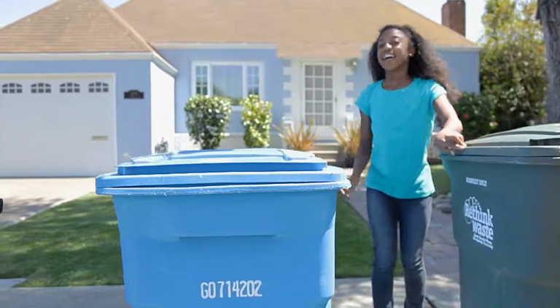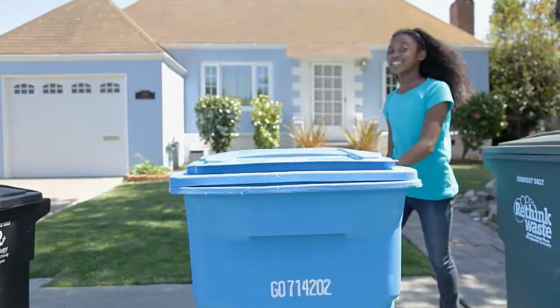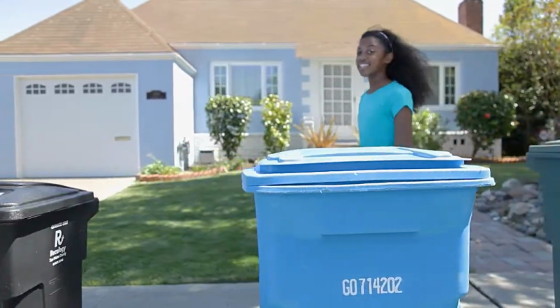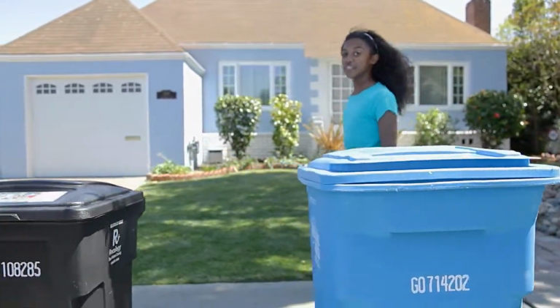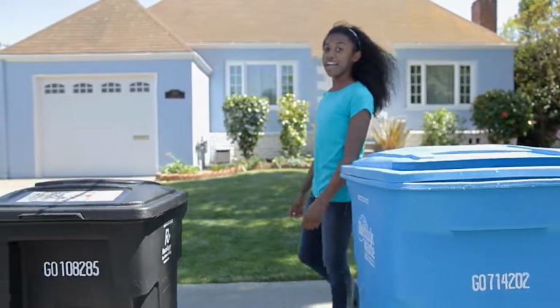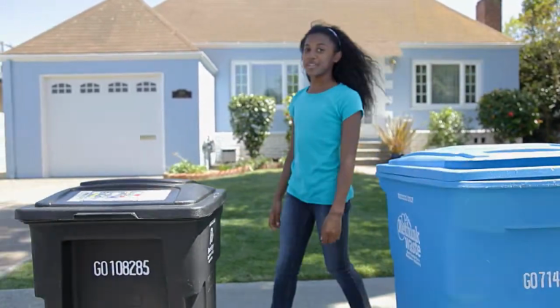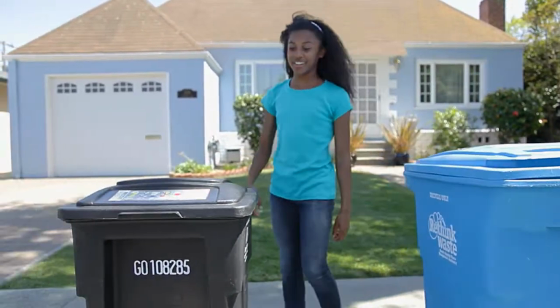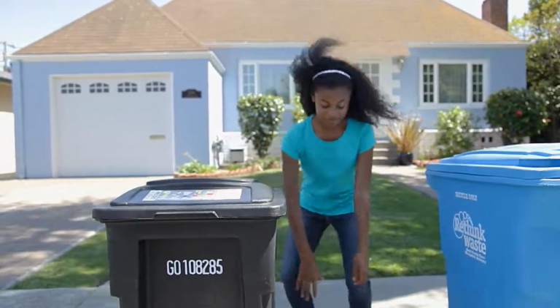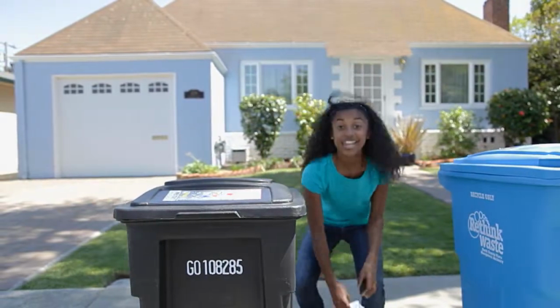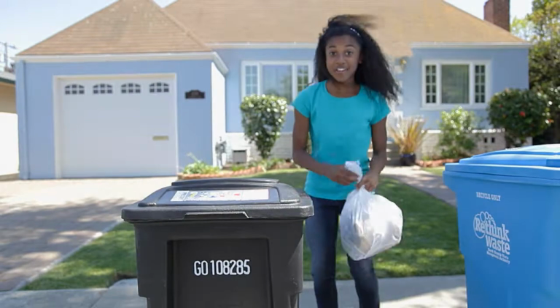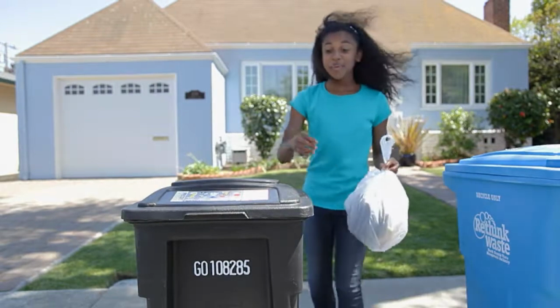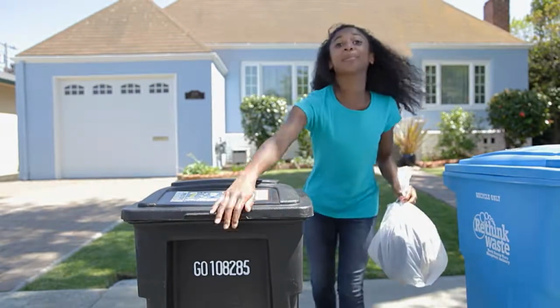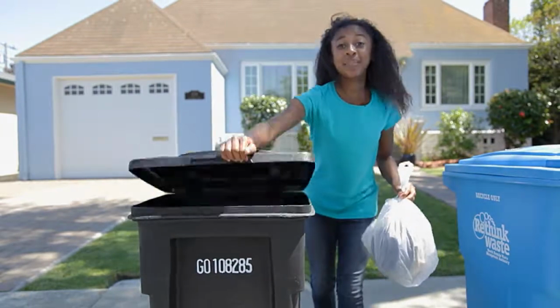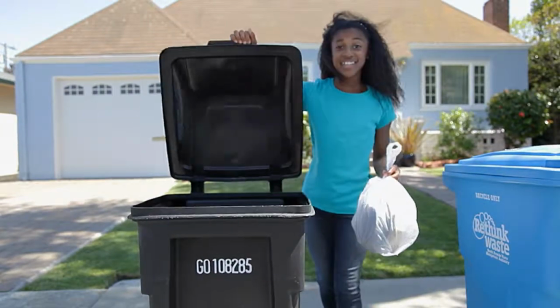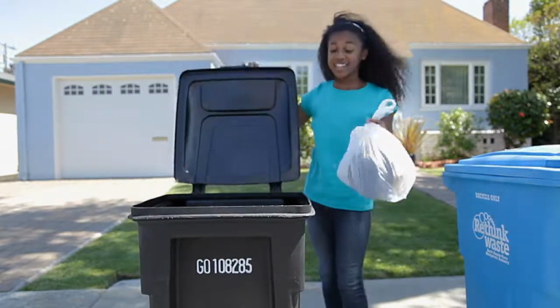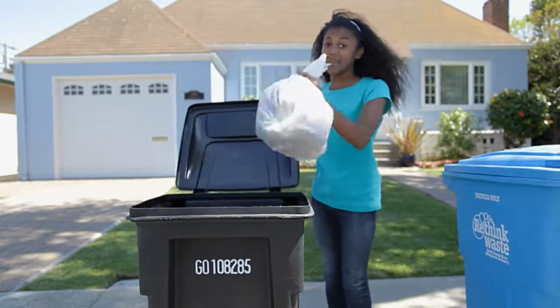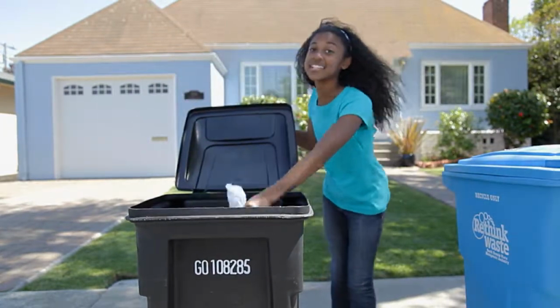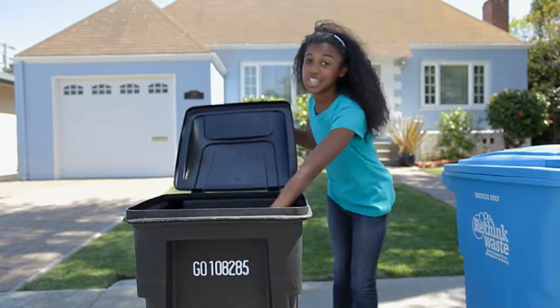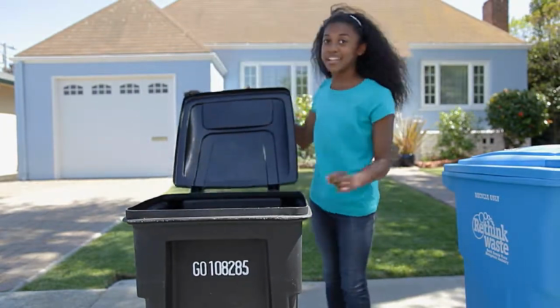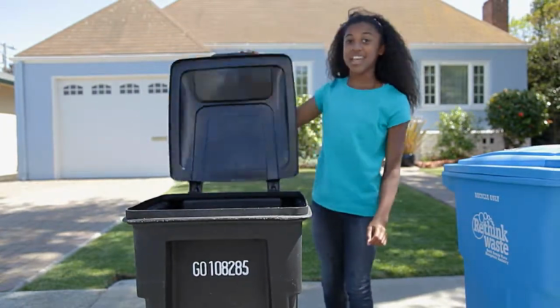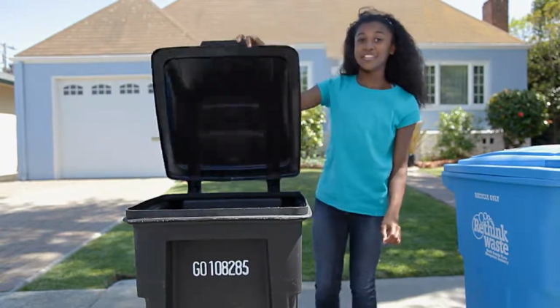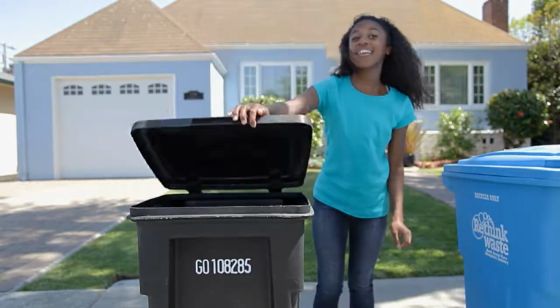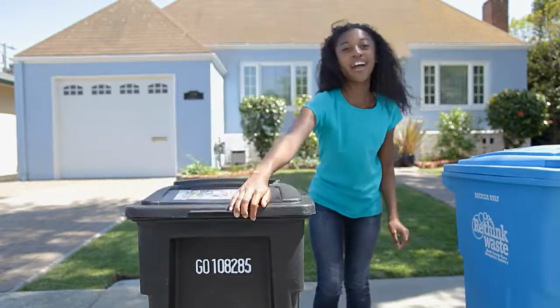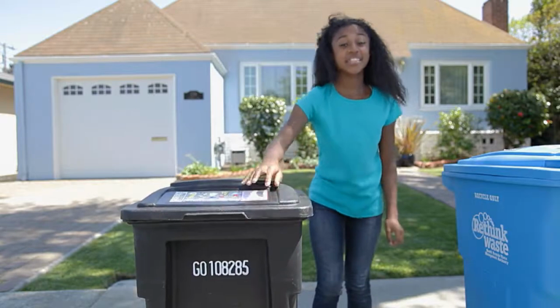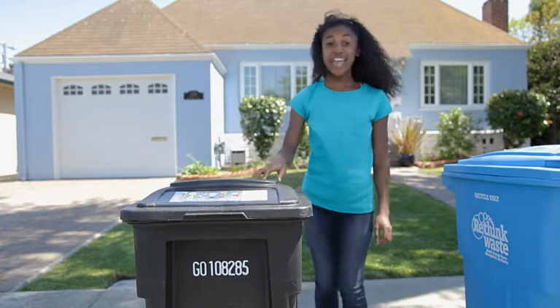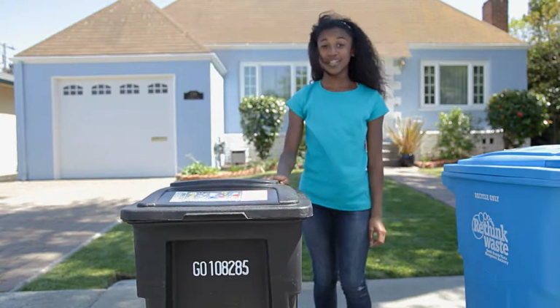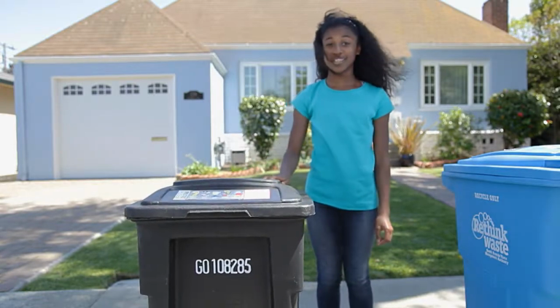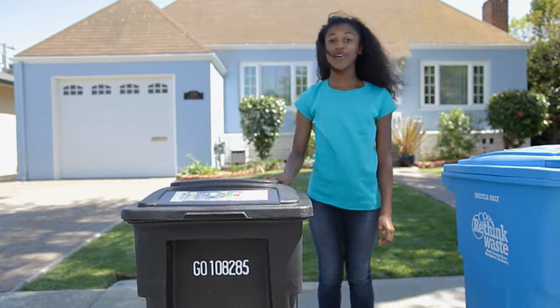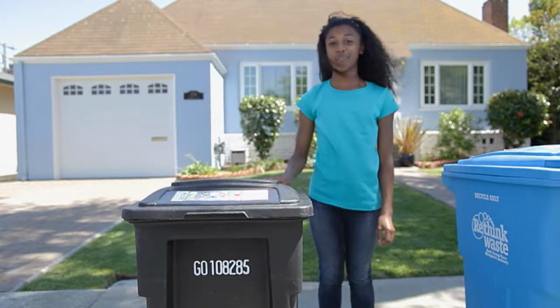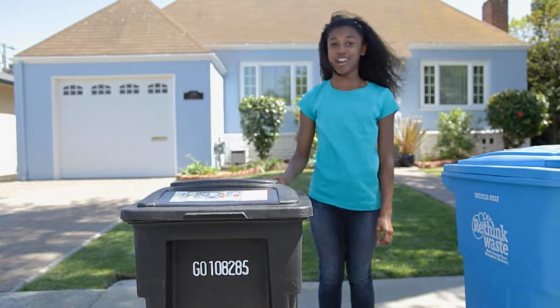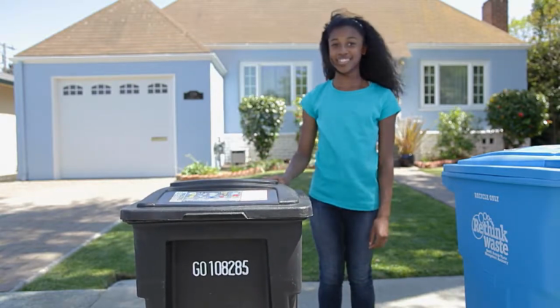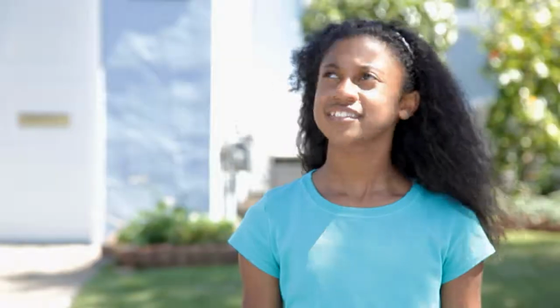That doesn't leave much for the black garbage cart. Styrofoam, black plastic containers and bags, chip bags, diapers, and other items that can't go into the recycle or compost carts.